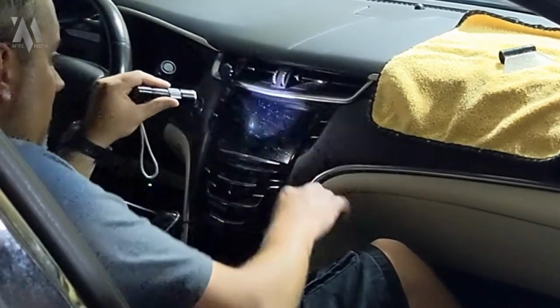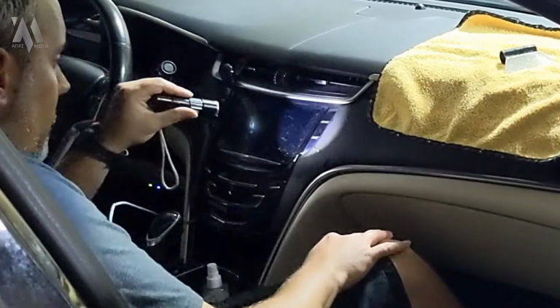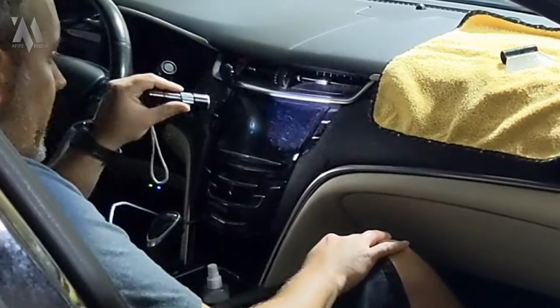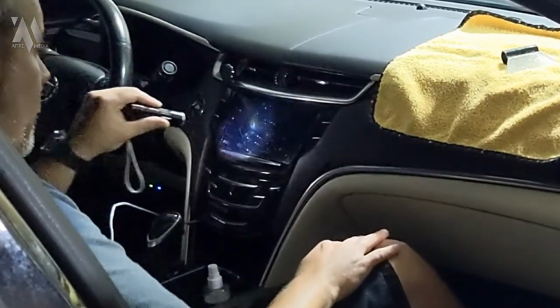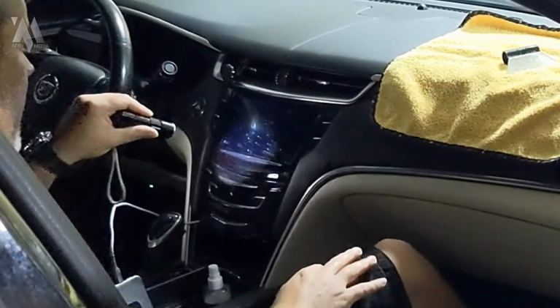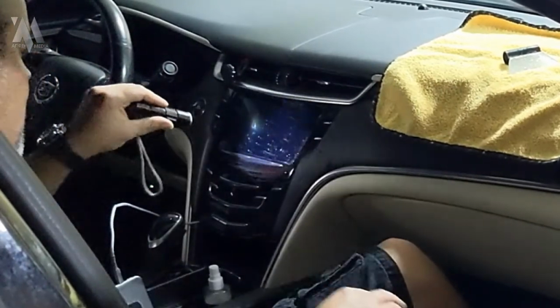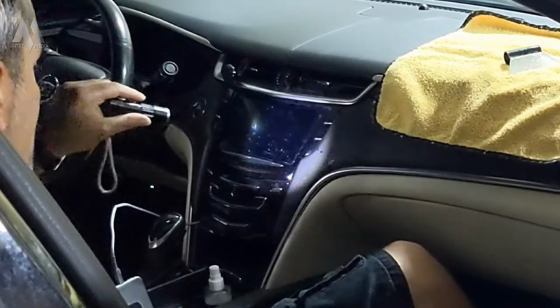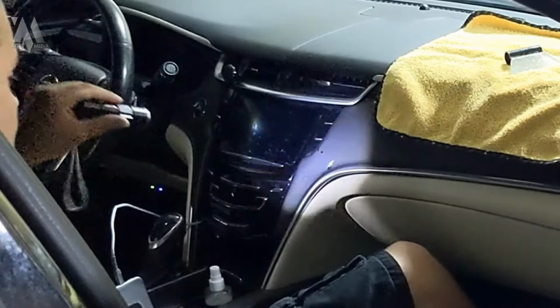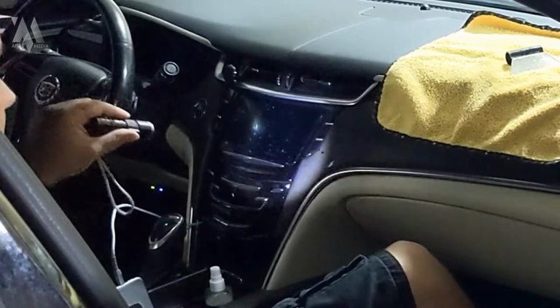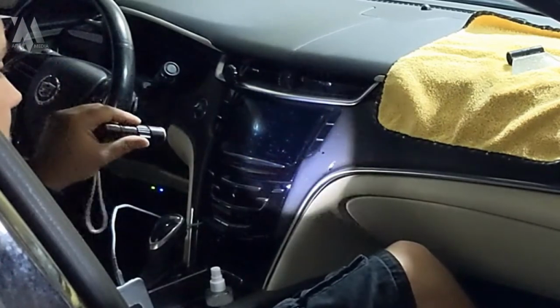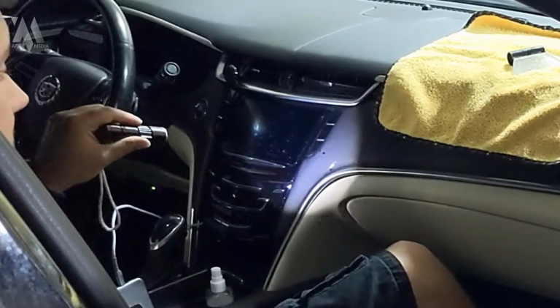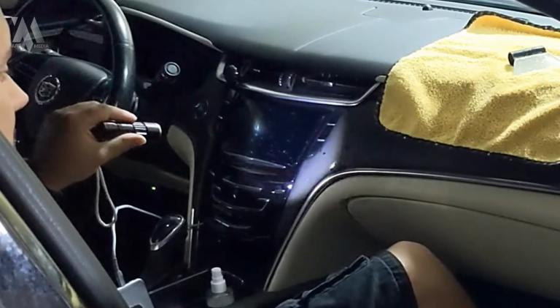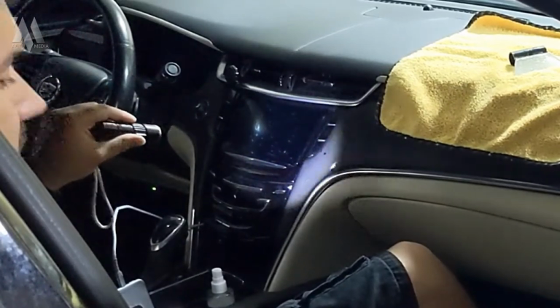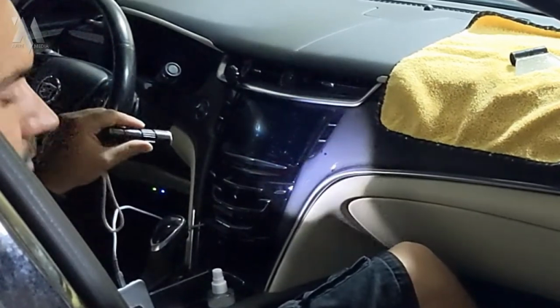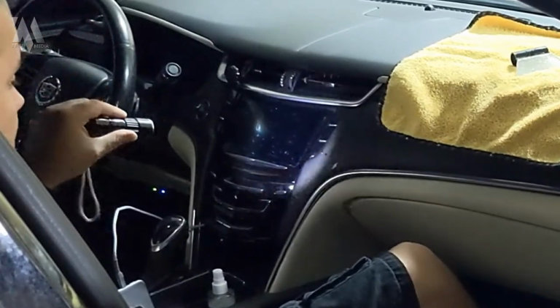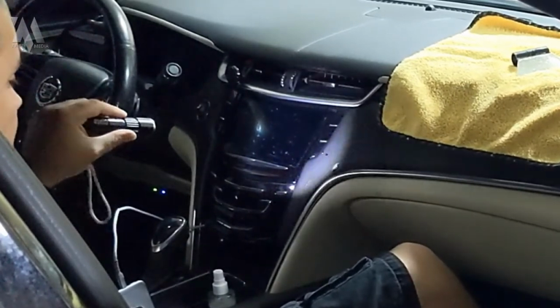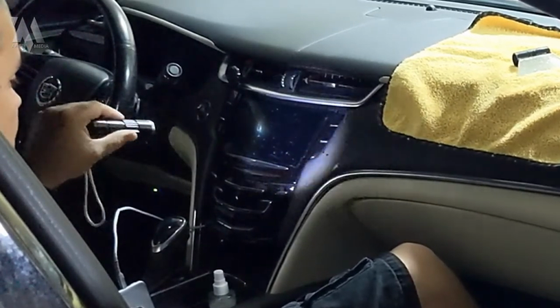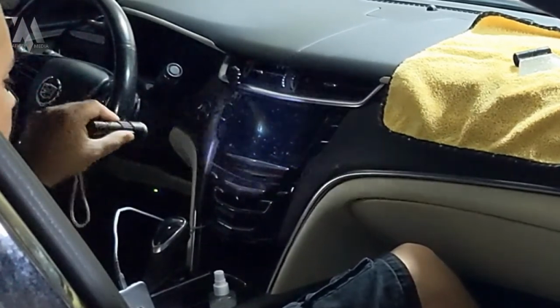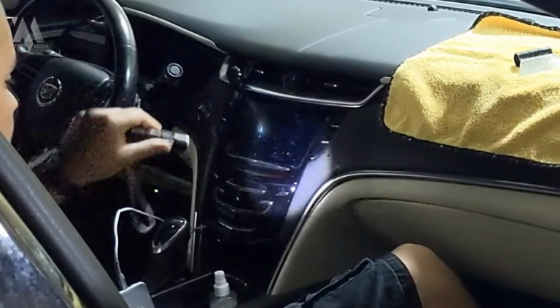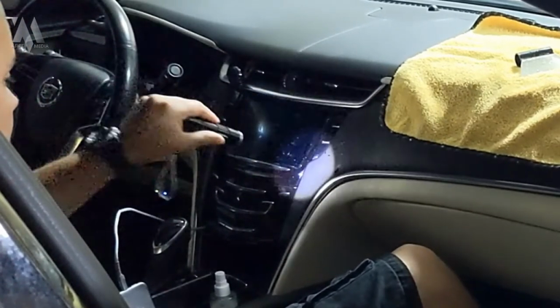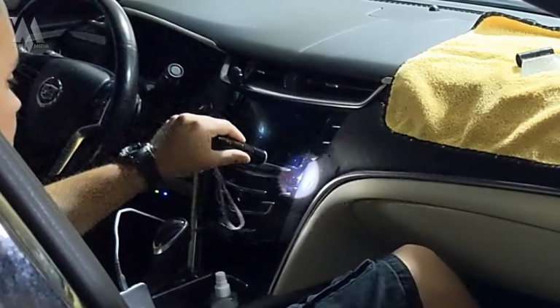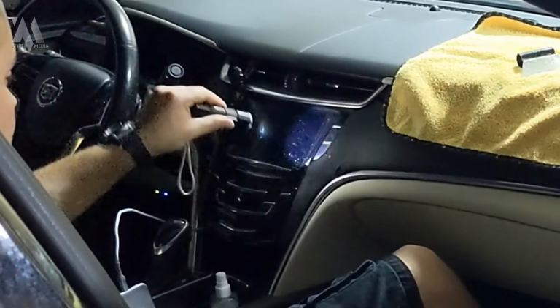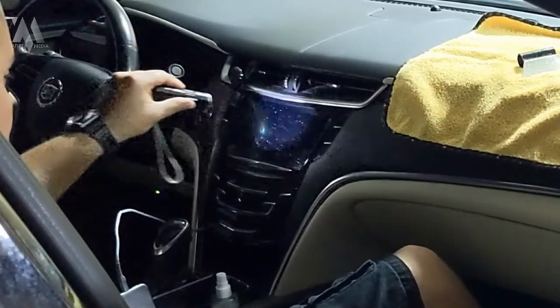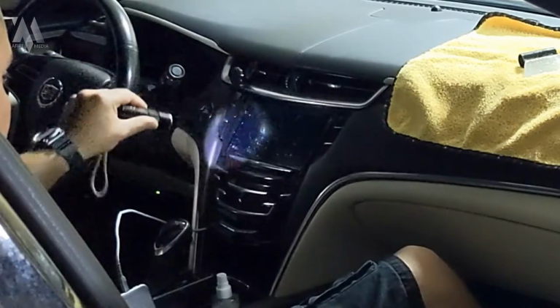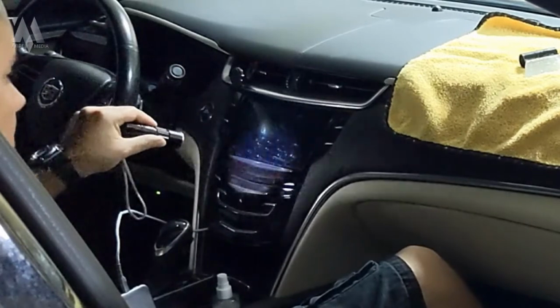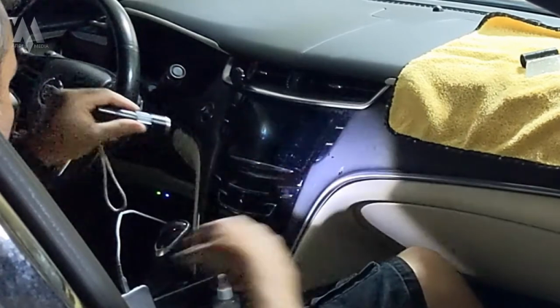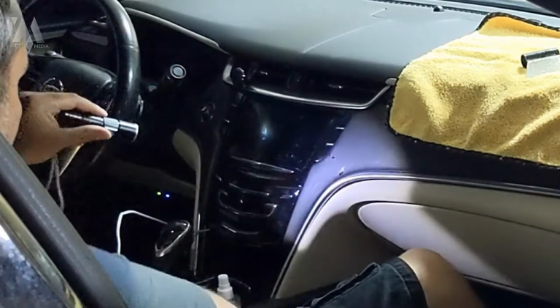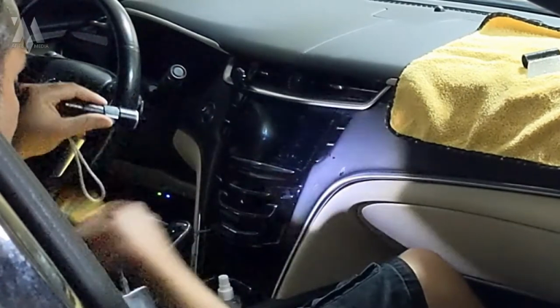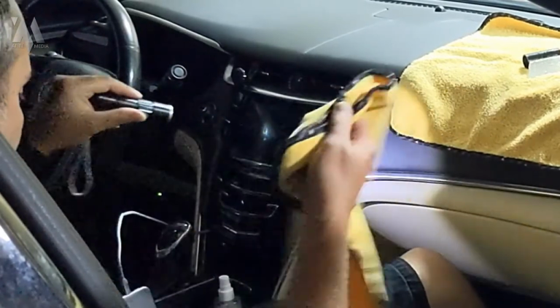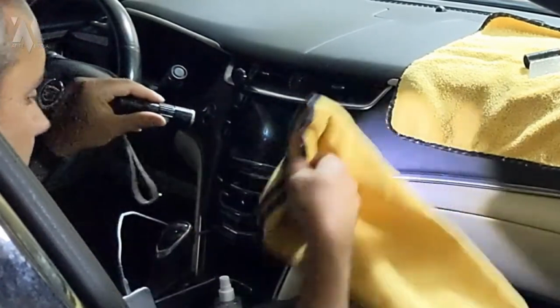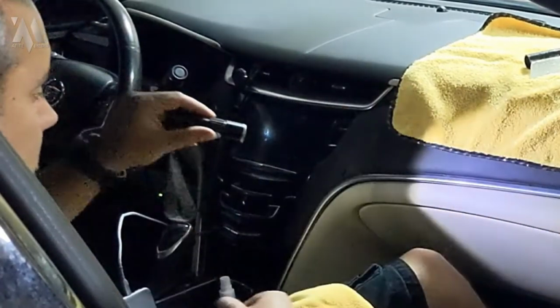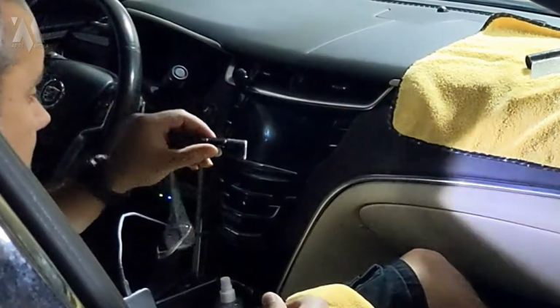Once you're happy with that position, we can go ahead and start getting off the excess moisture and slip solution using the microfiber cloth and squeegee.